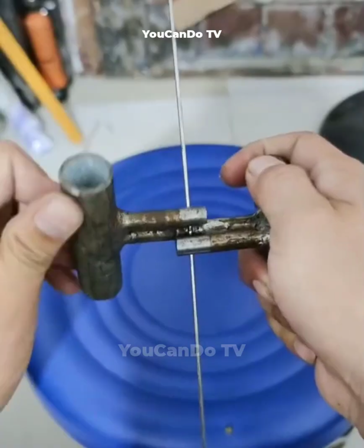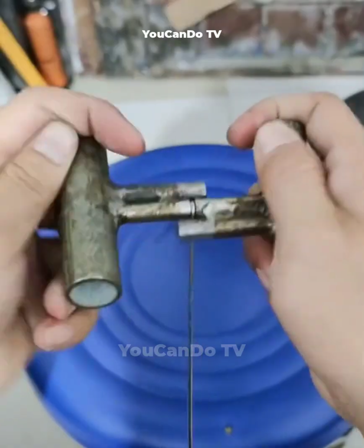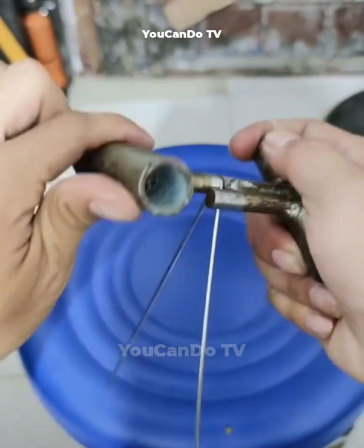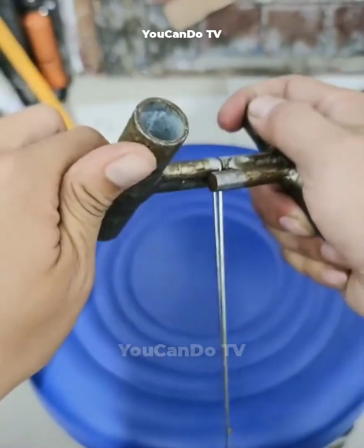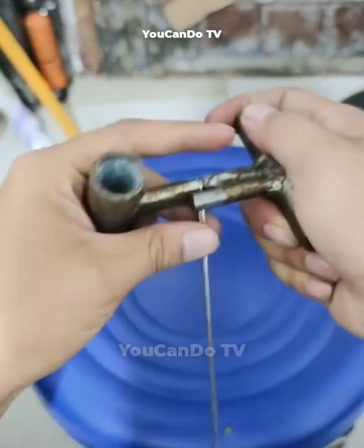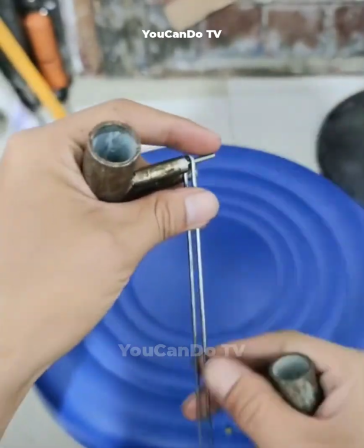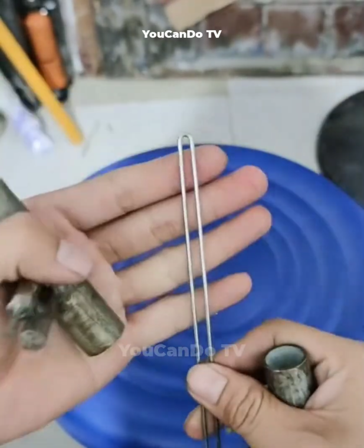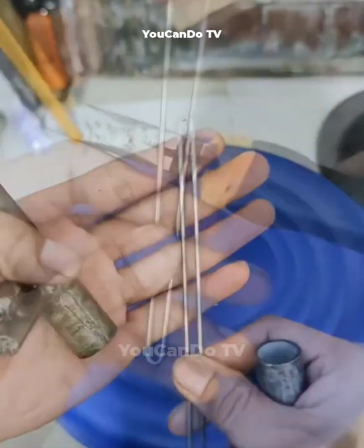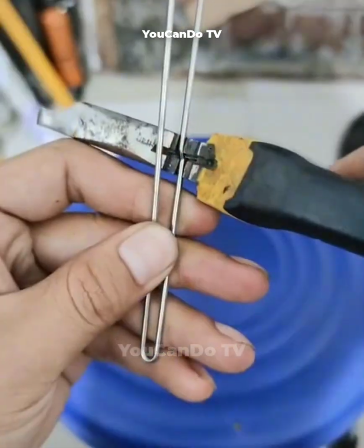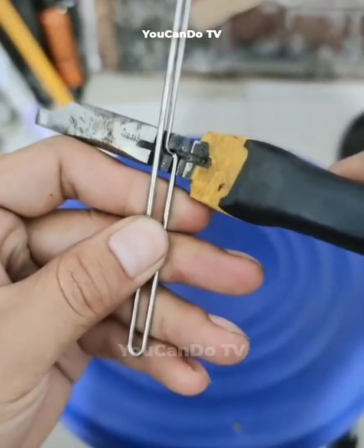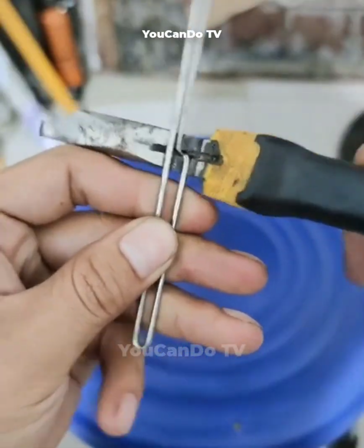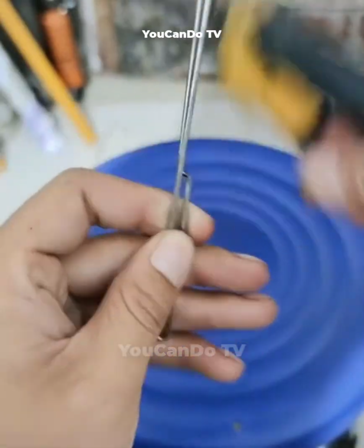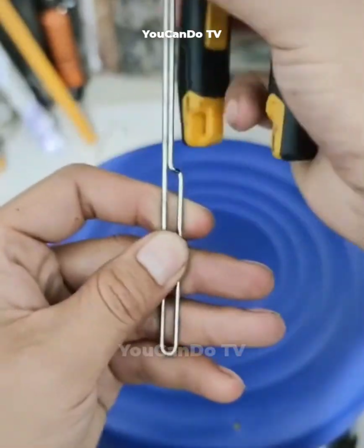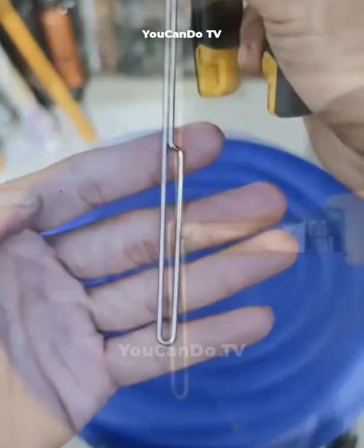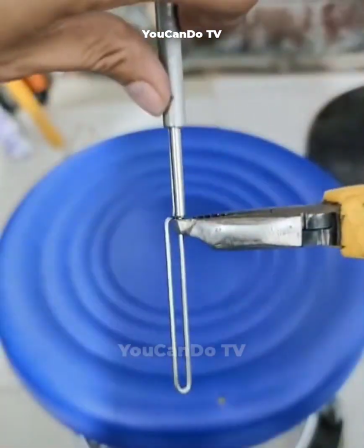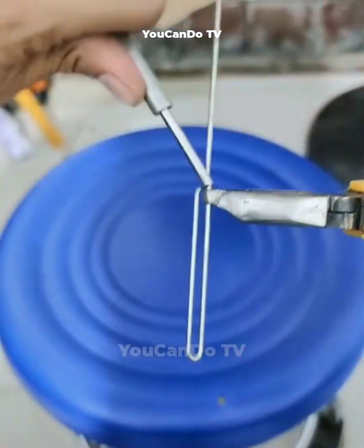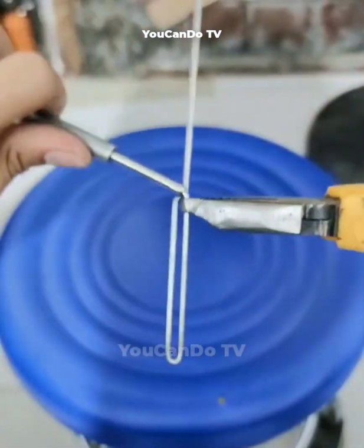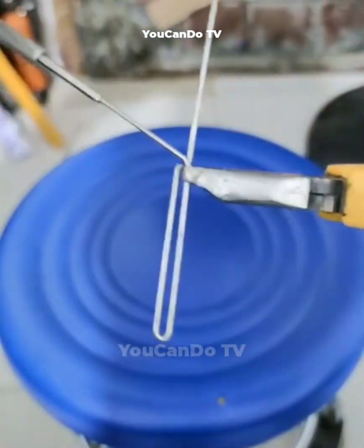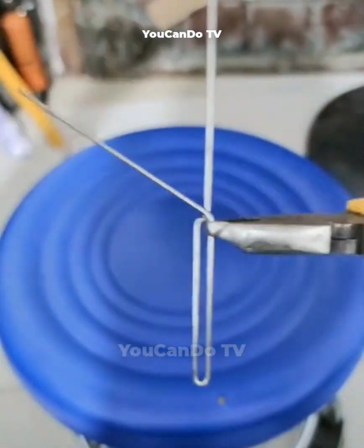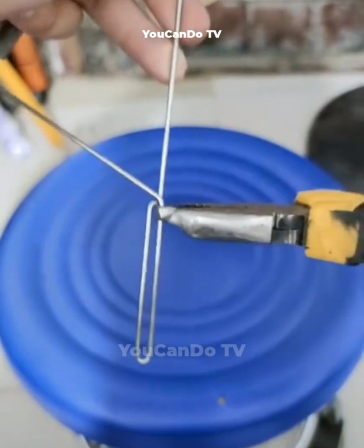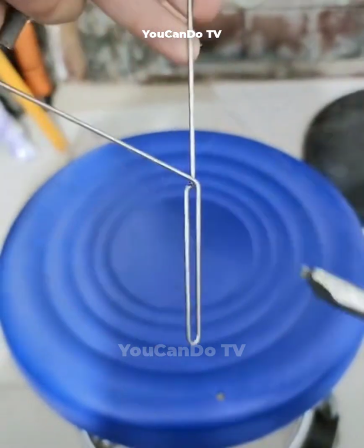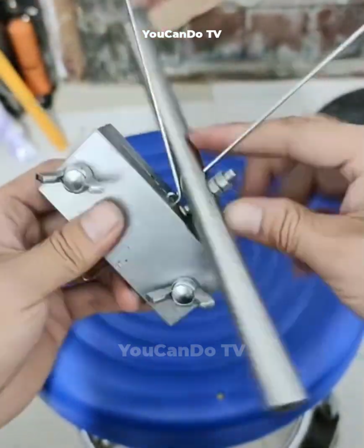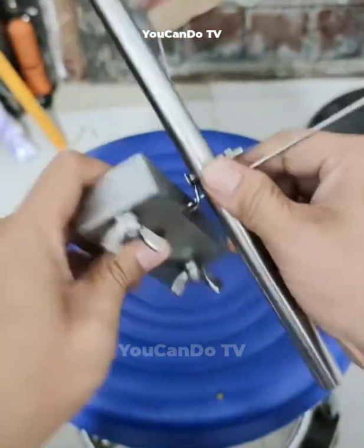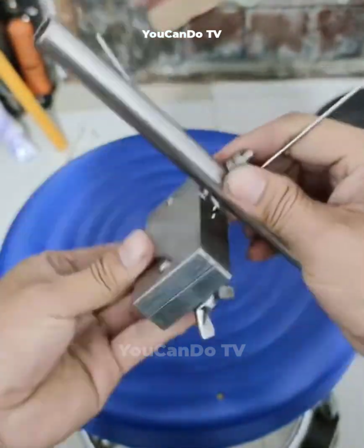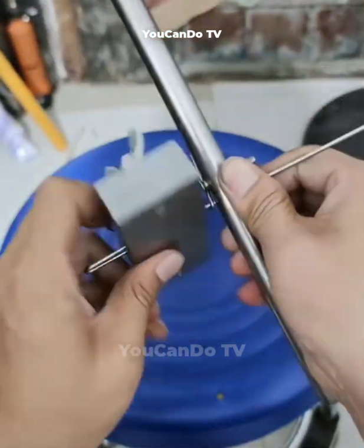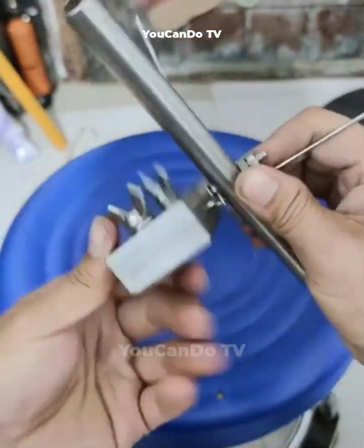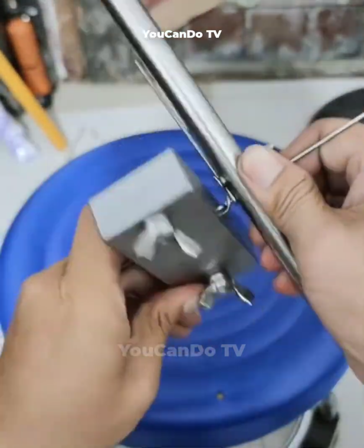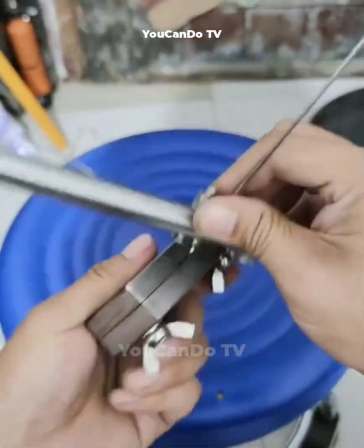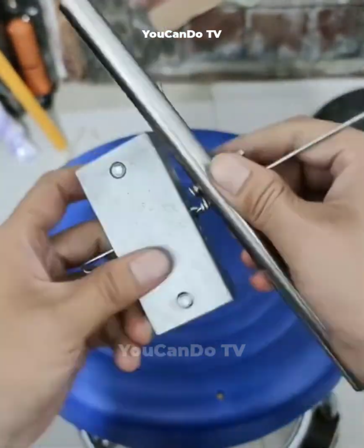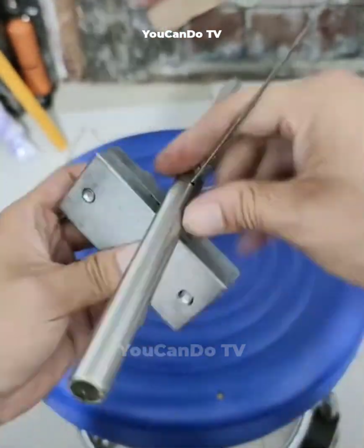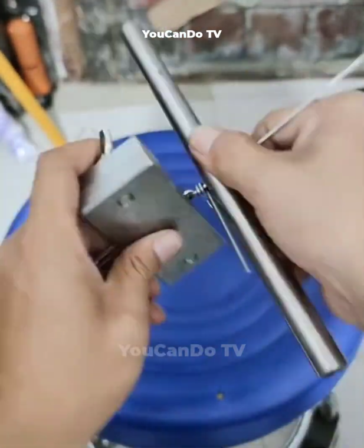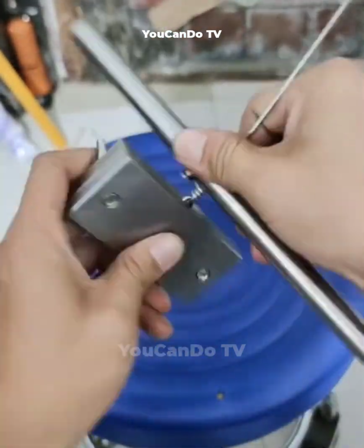Using only simple tools and a steel wire, this man was able to create a unique and beautiful keychain. He is truly a talented mechanic.